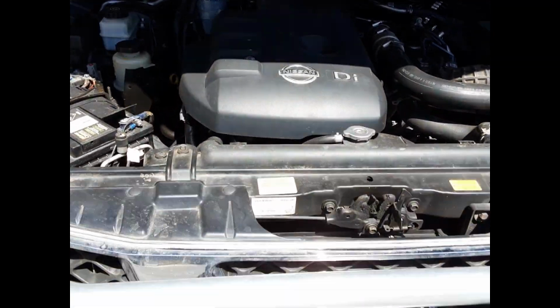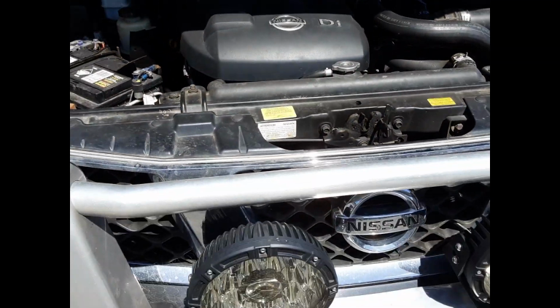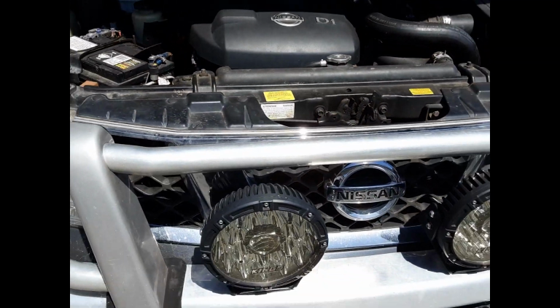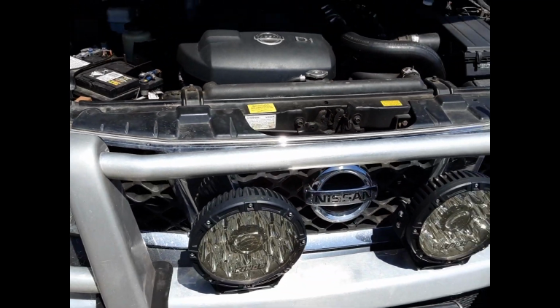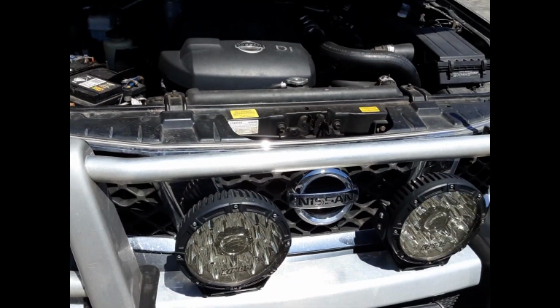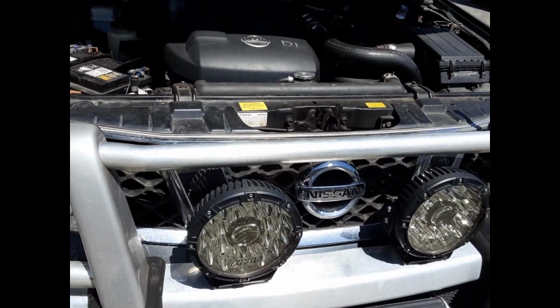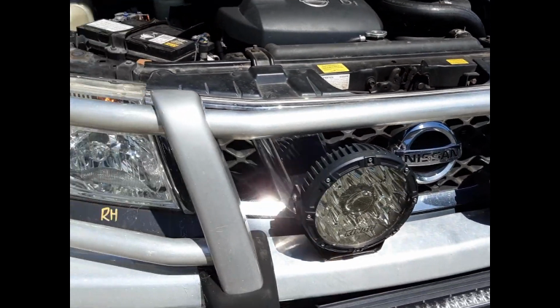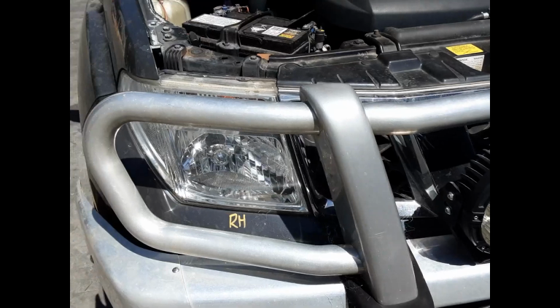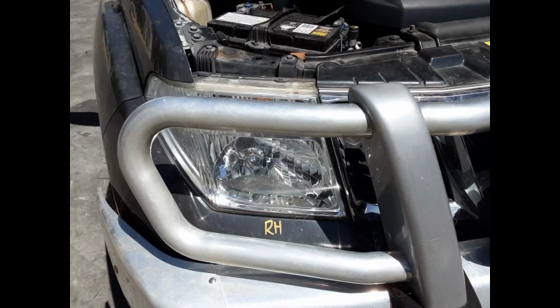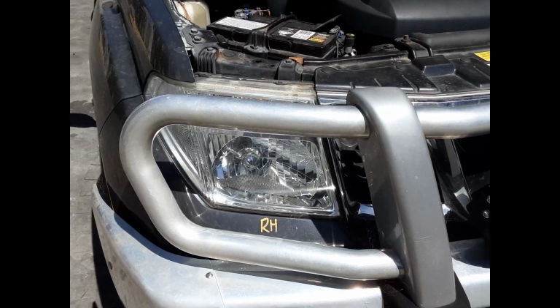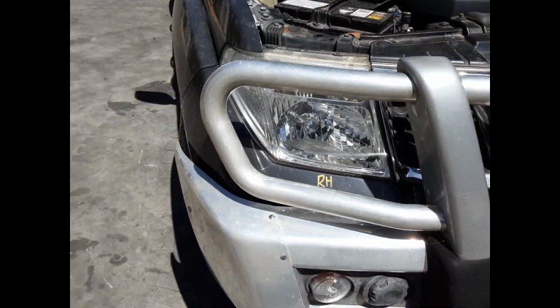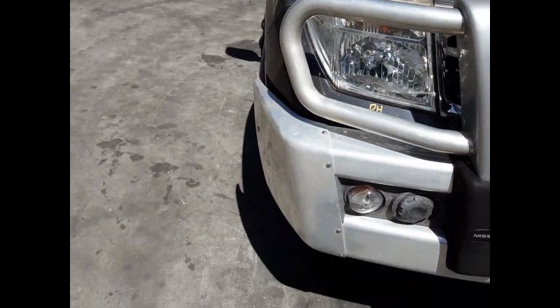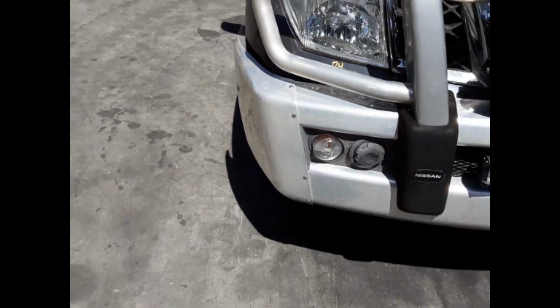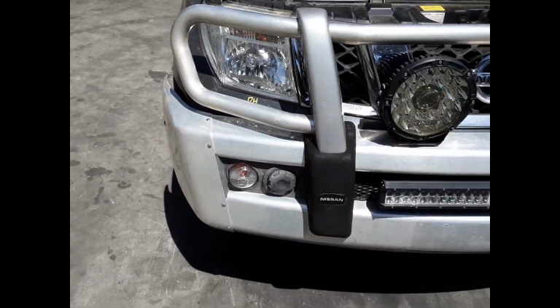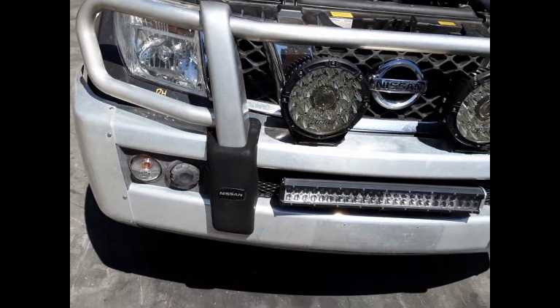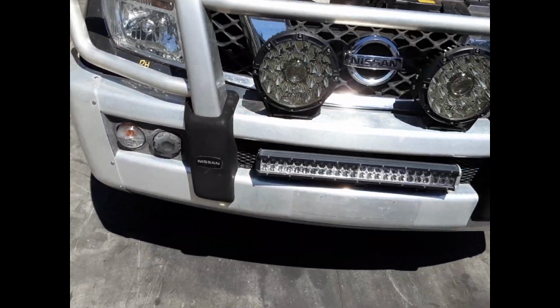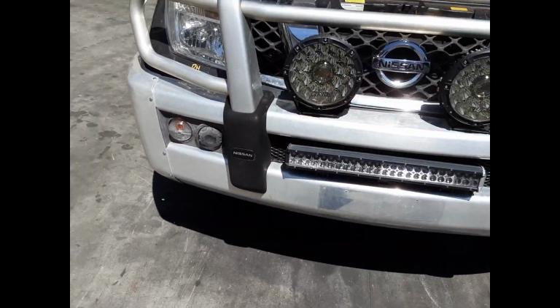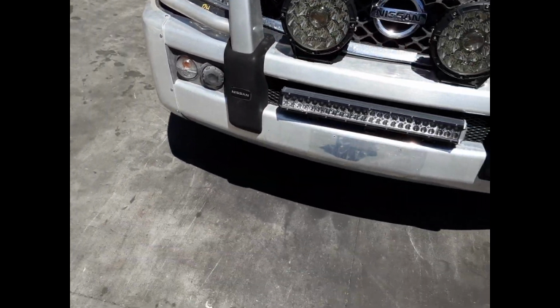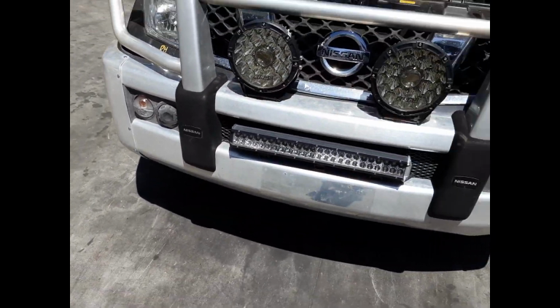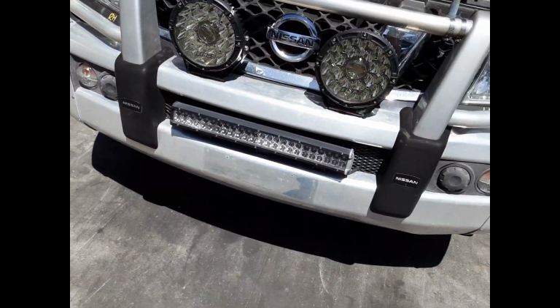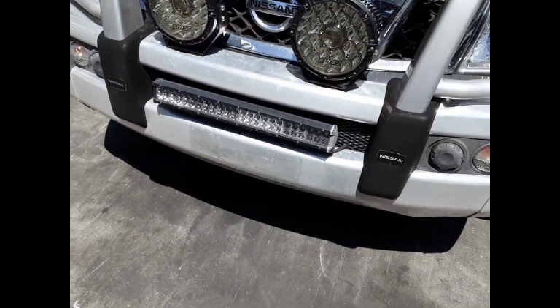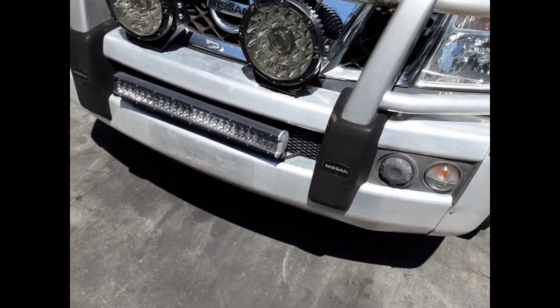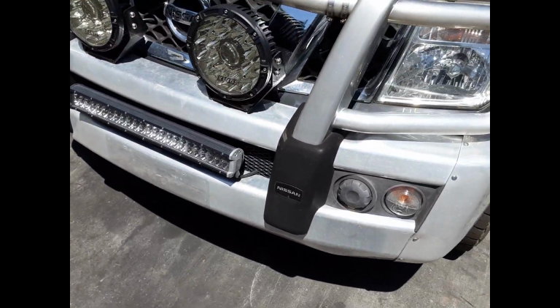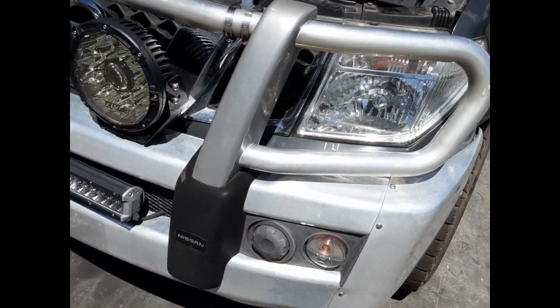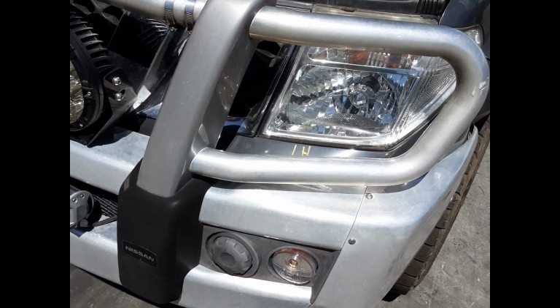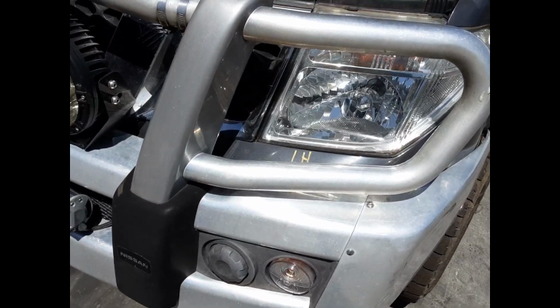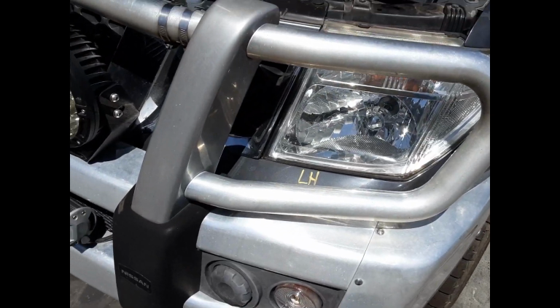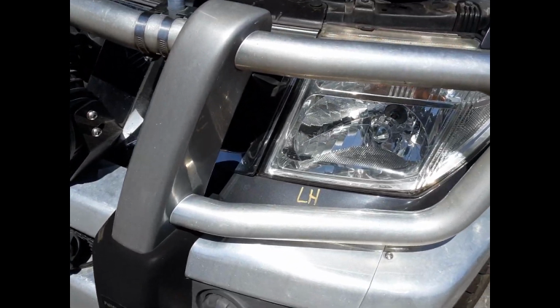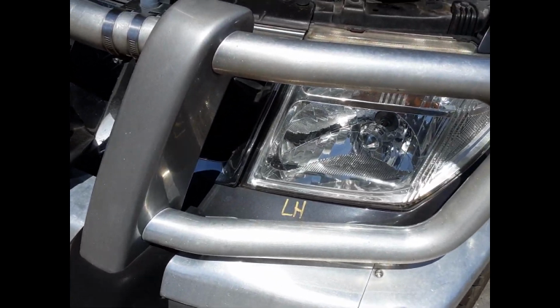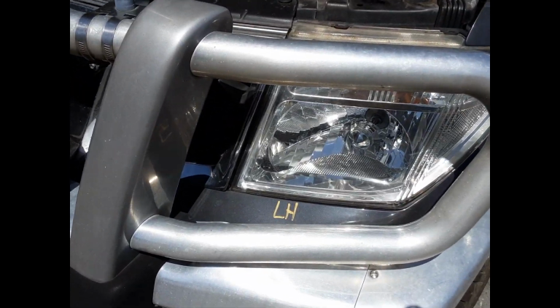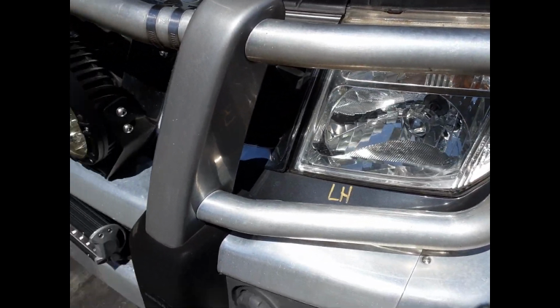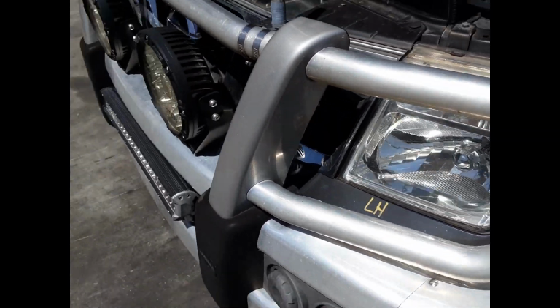We have the radiator grille in chrome, right-hand headlight, factory bull bar with spotlight — all bolts, brackets and the filler panel — and the left-hand headlight.